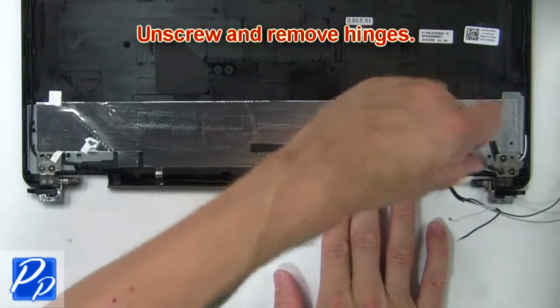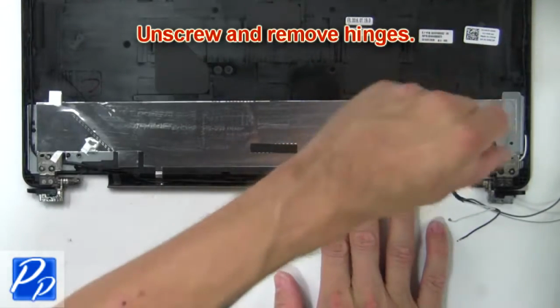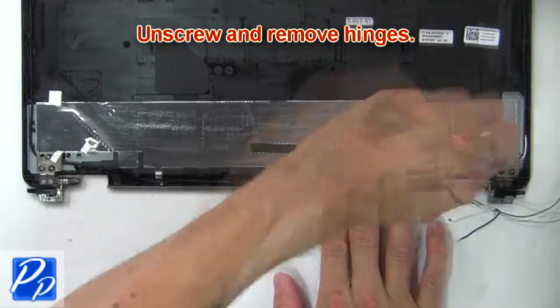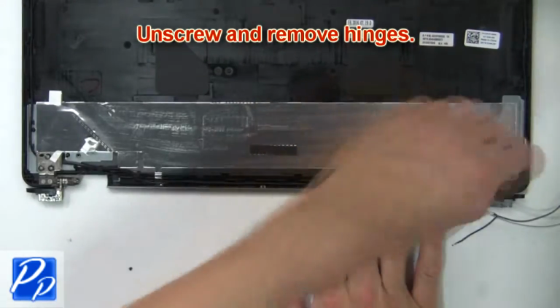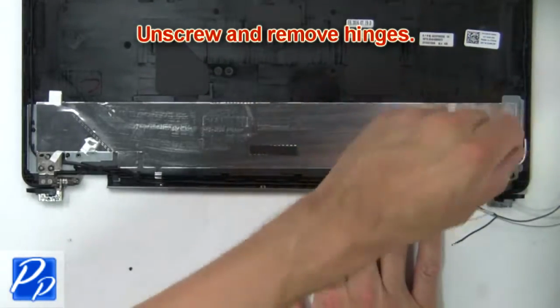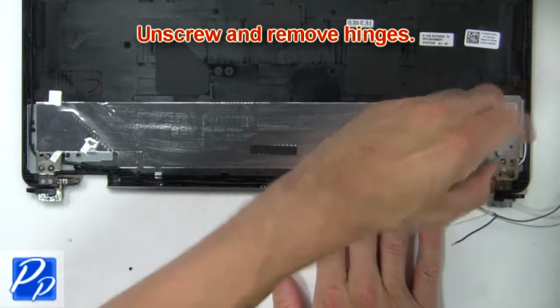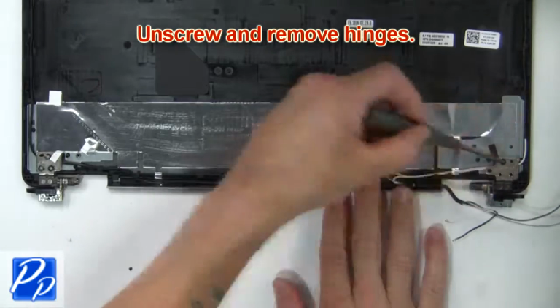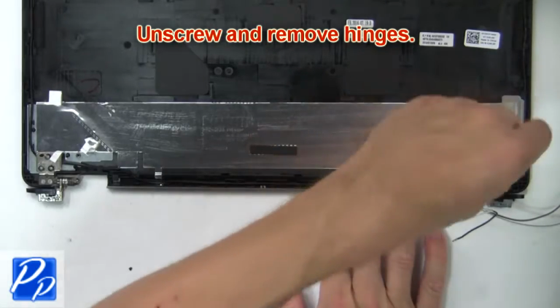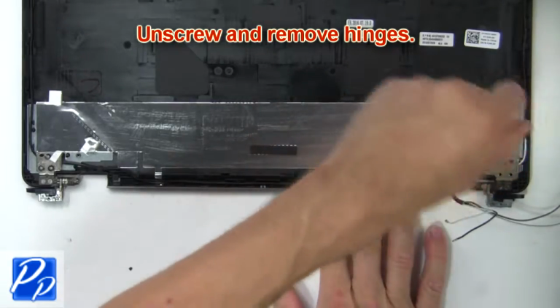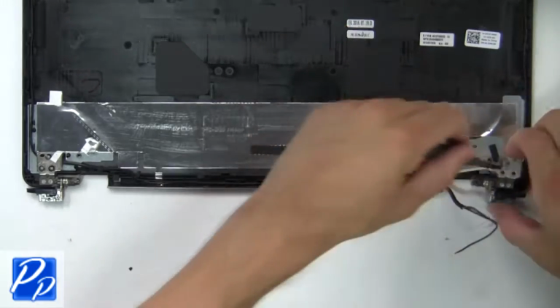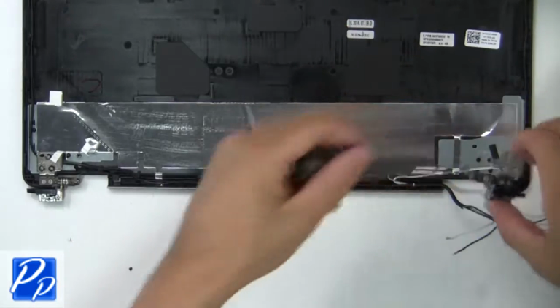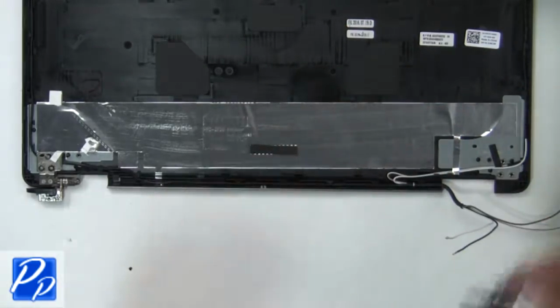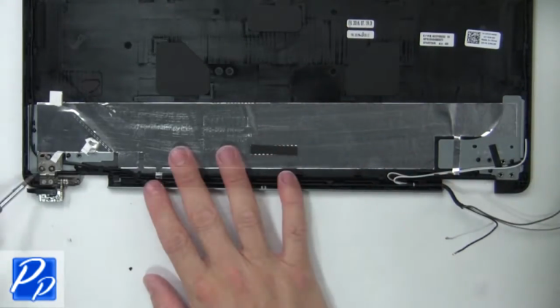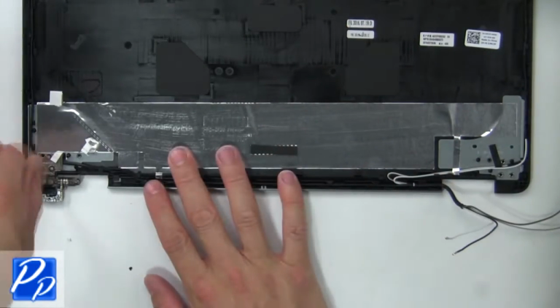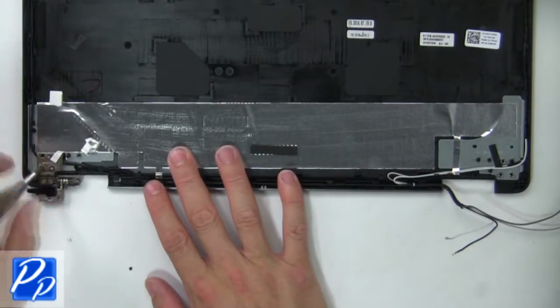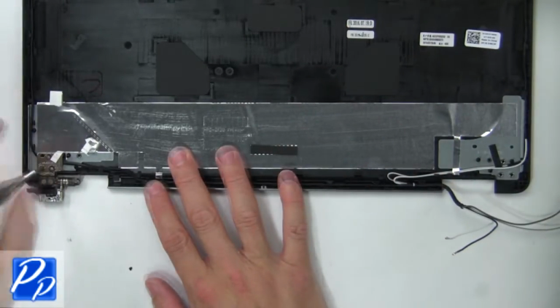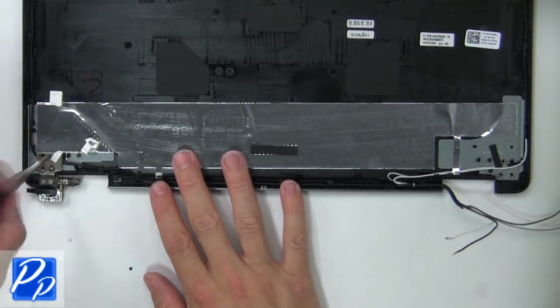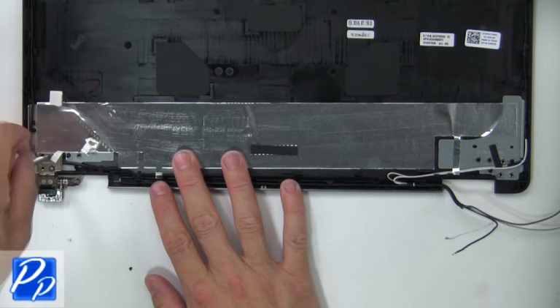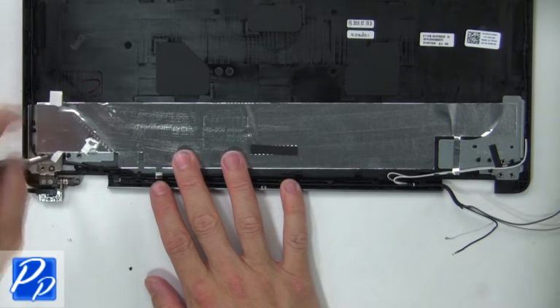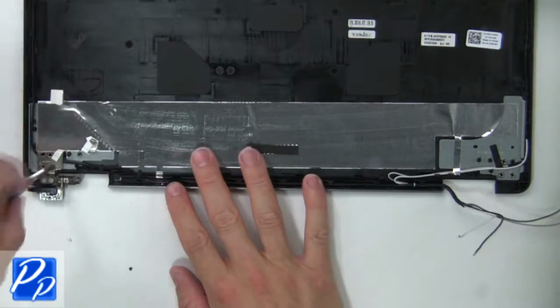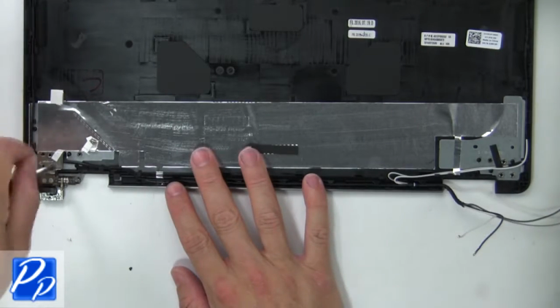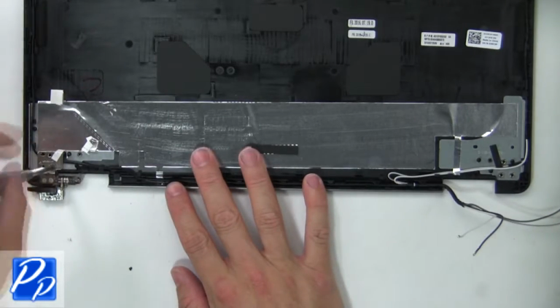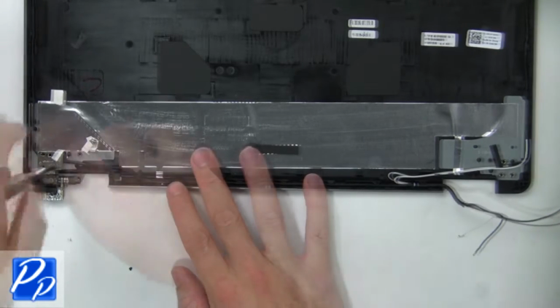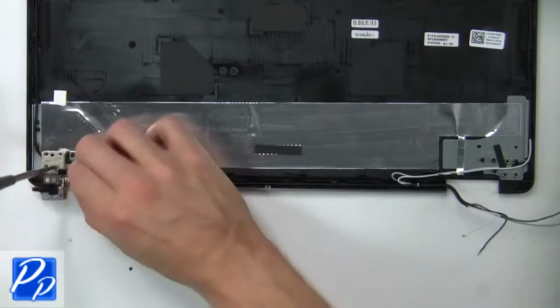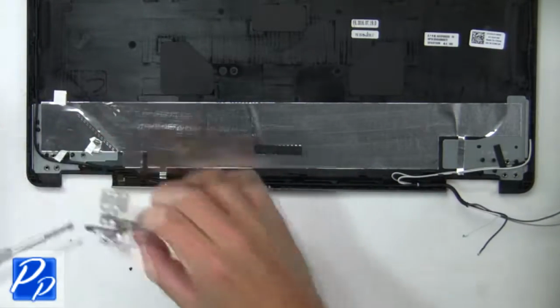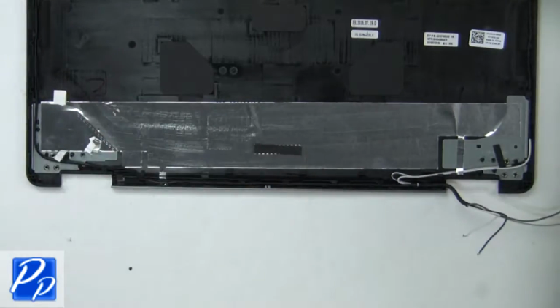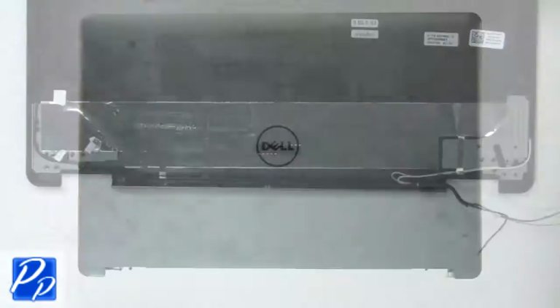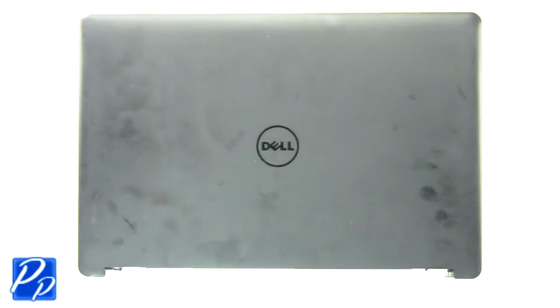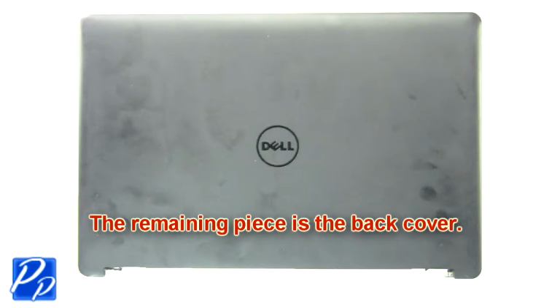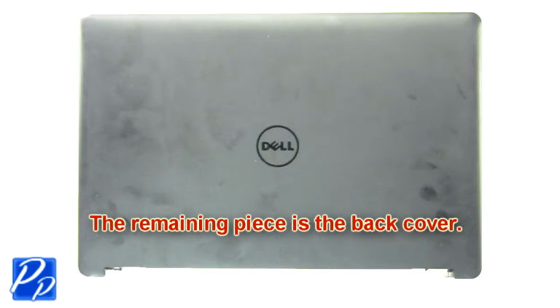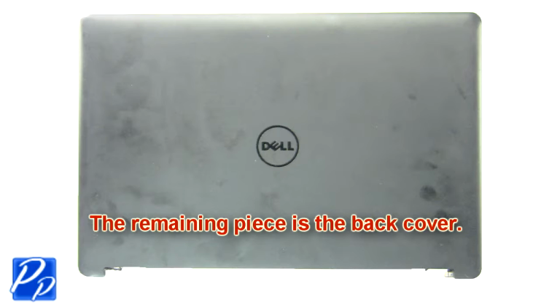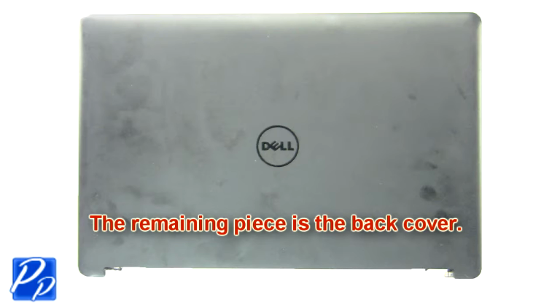Now unscrew and remove the hinges. The remaining piece is the back cover.